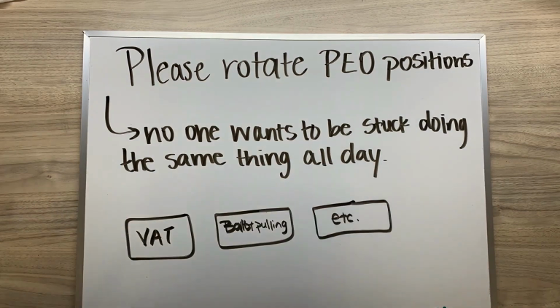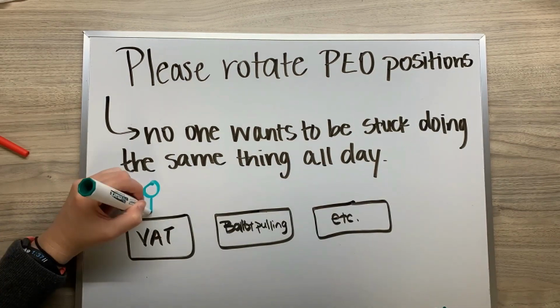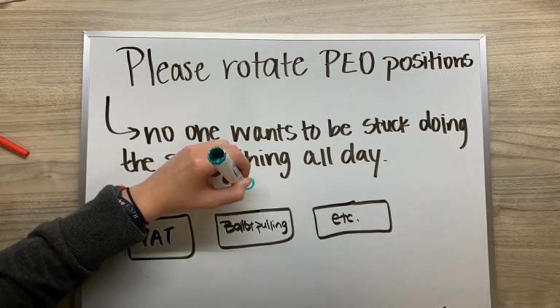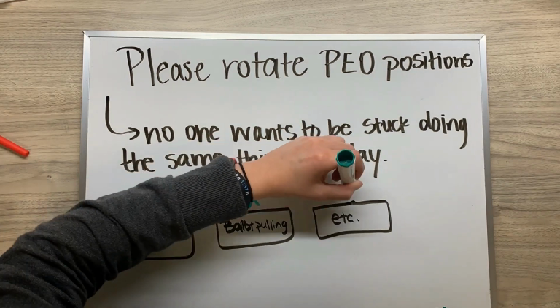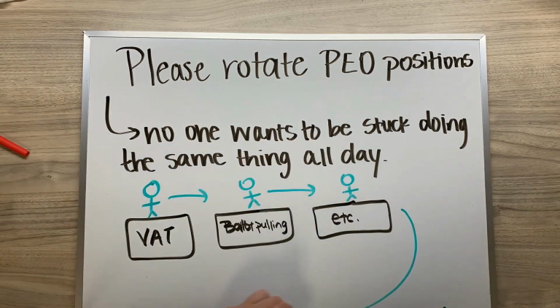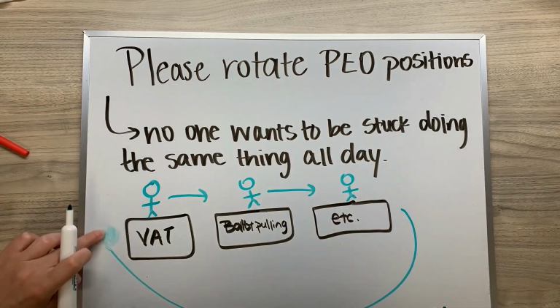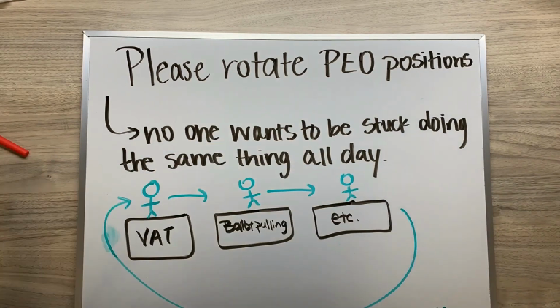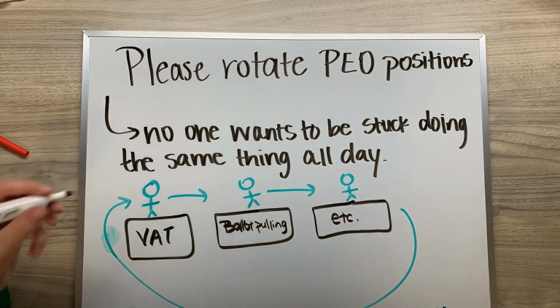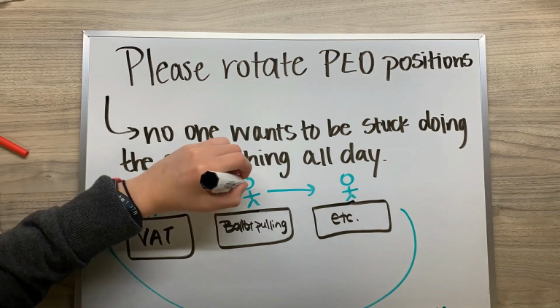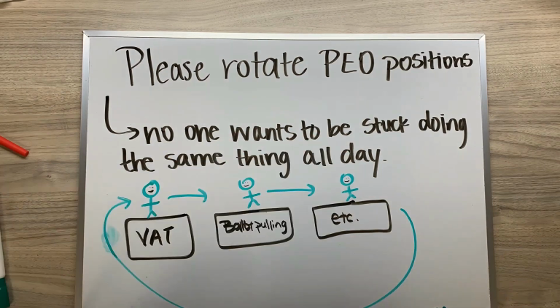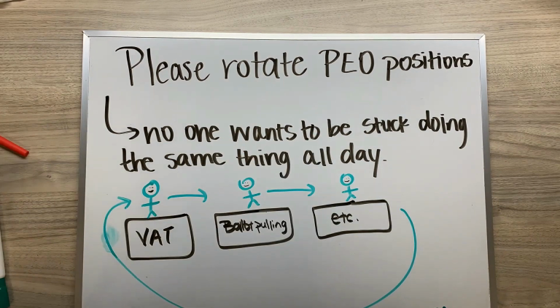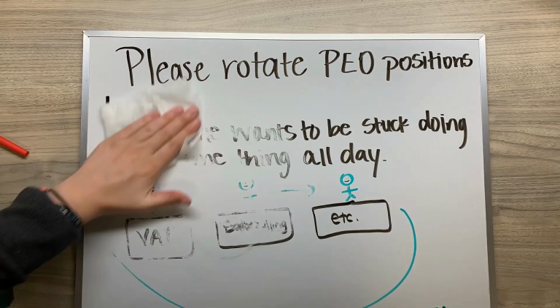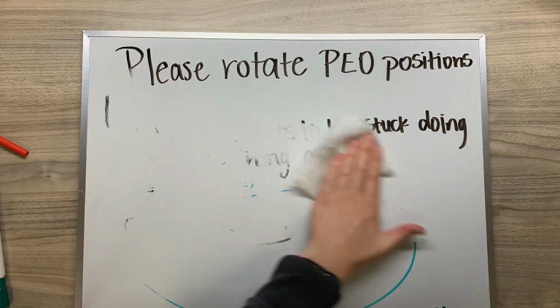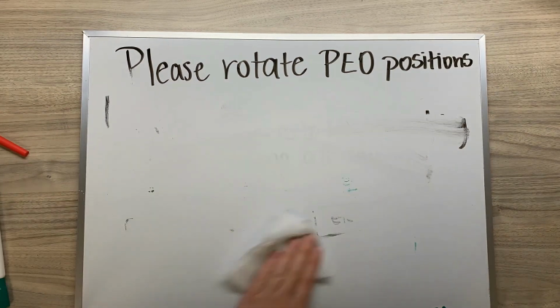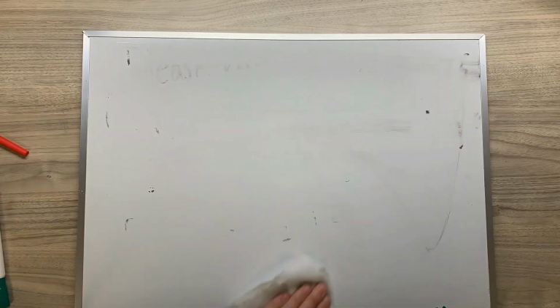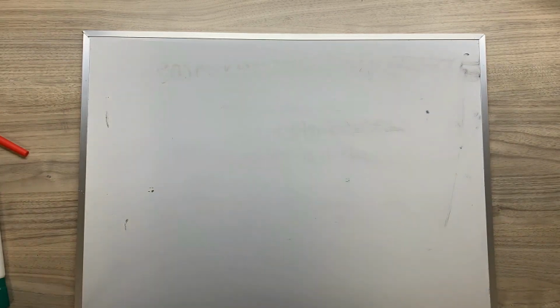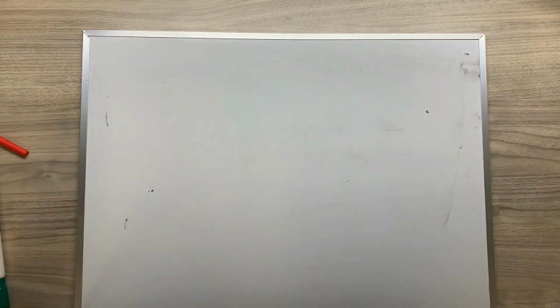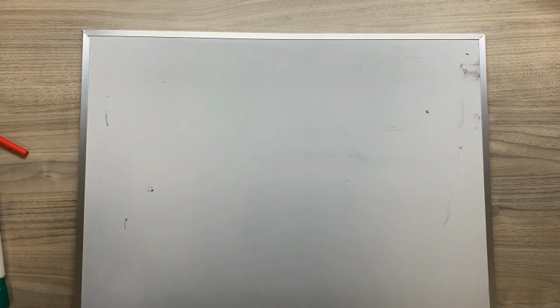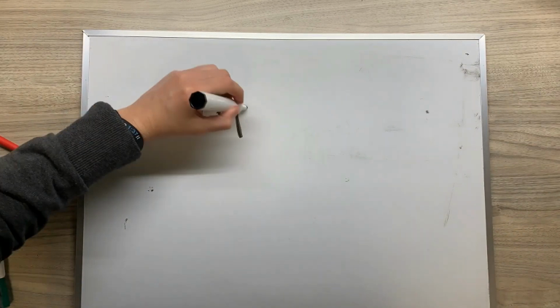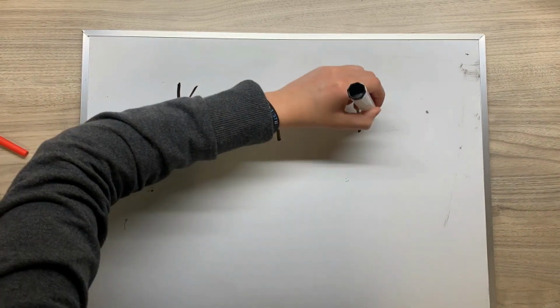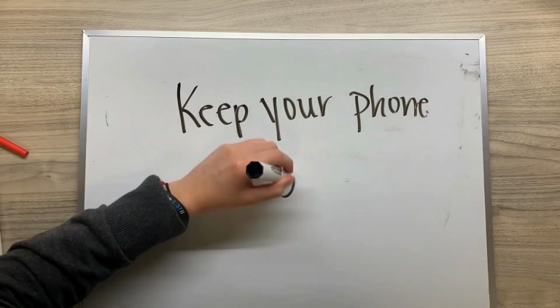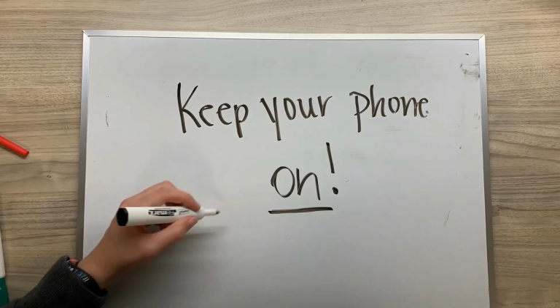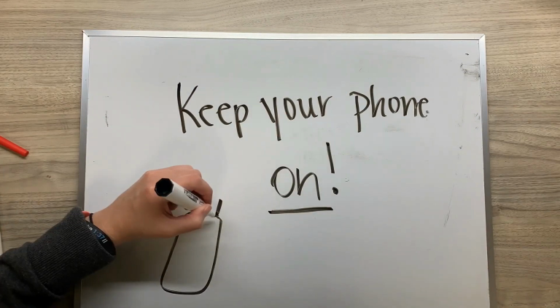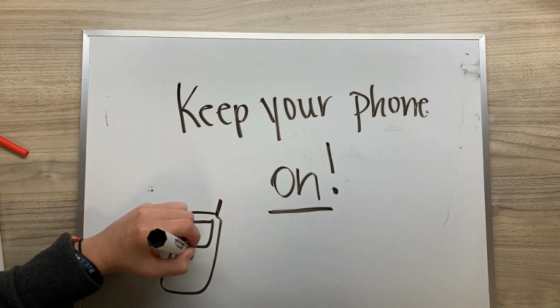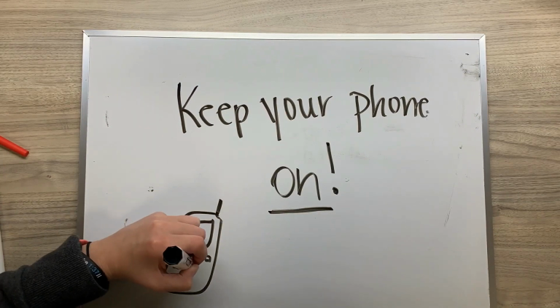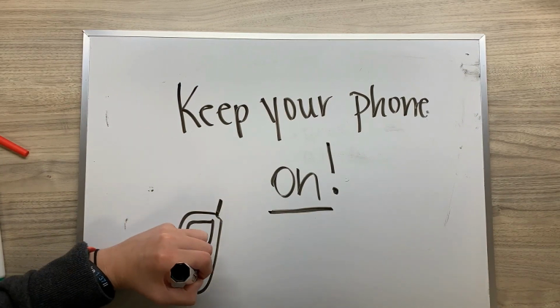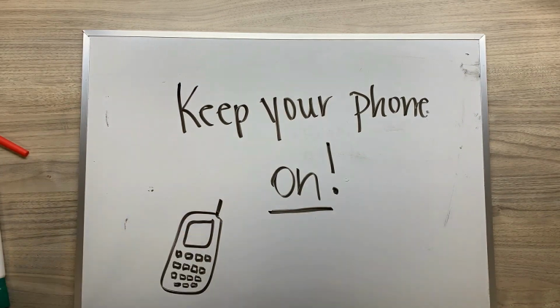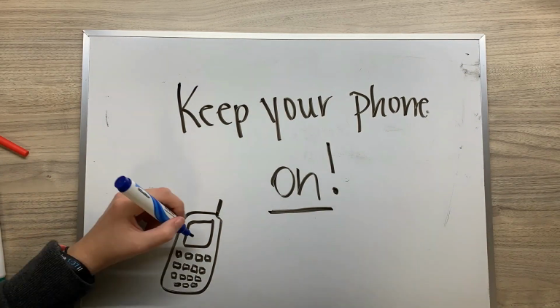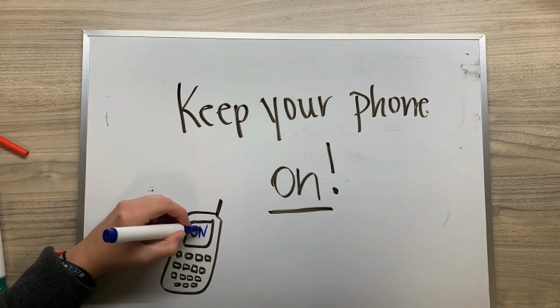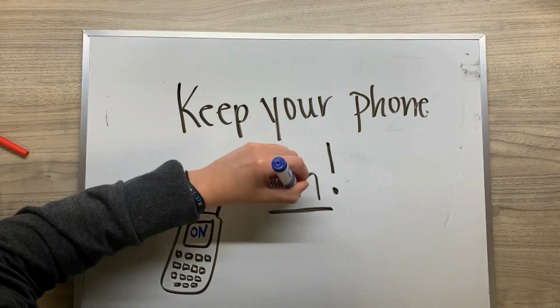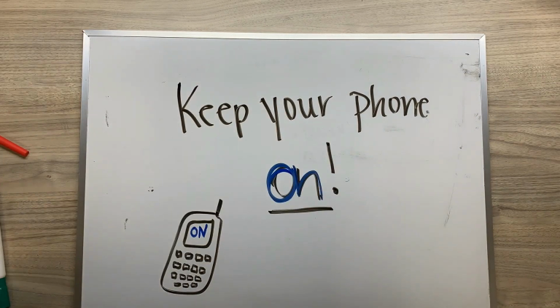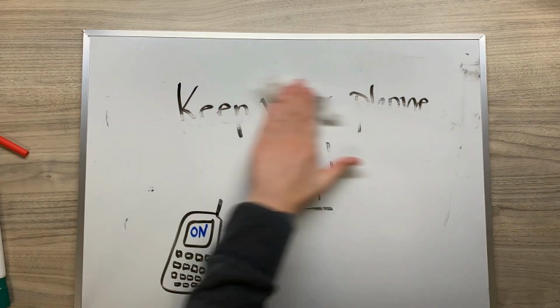Rotate who is working the VAT table, who is responsible for polling ballots, etc. Keep your phone on all day in case you need to reach the help desk to ask a question, or the board needs to reach you.